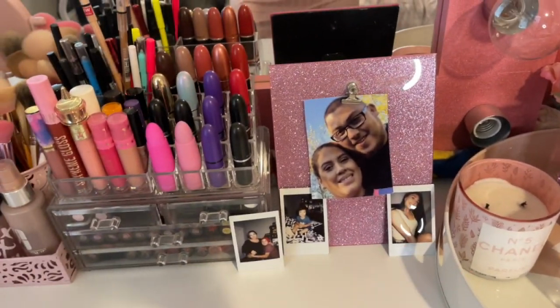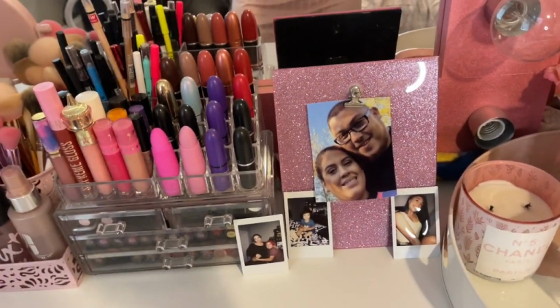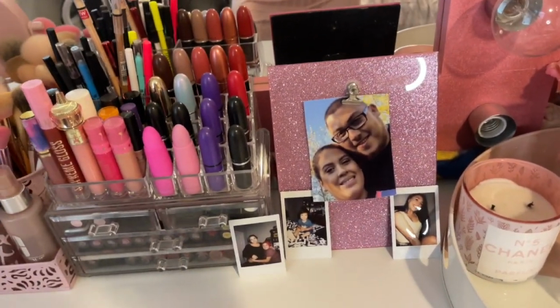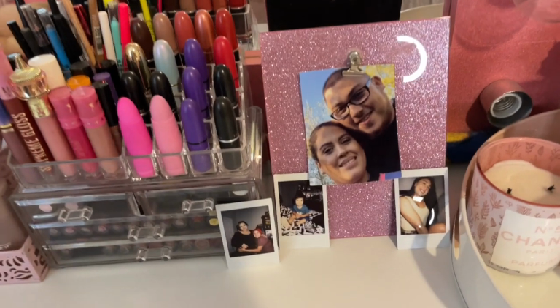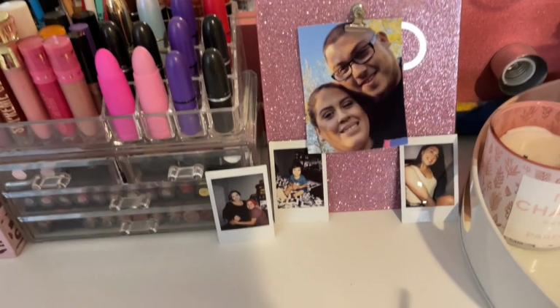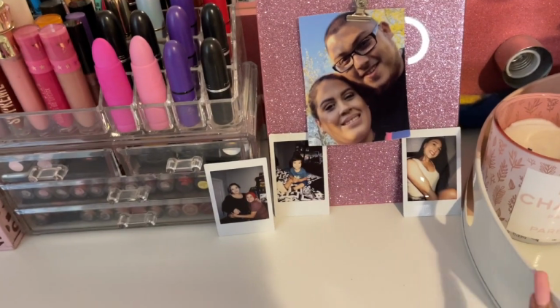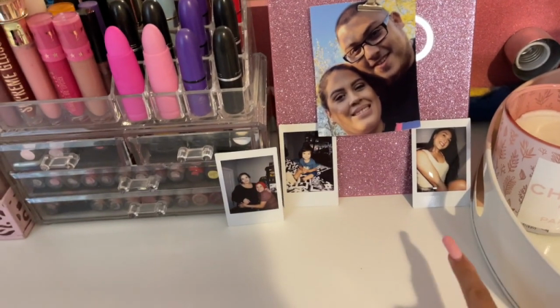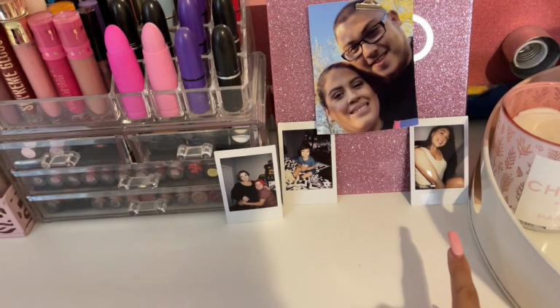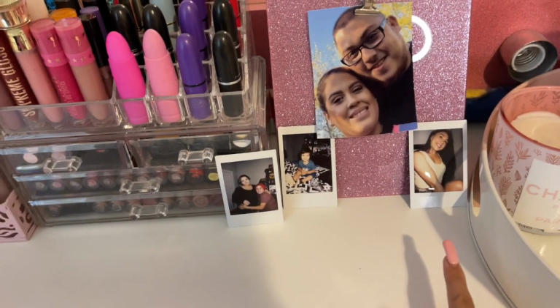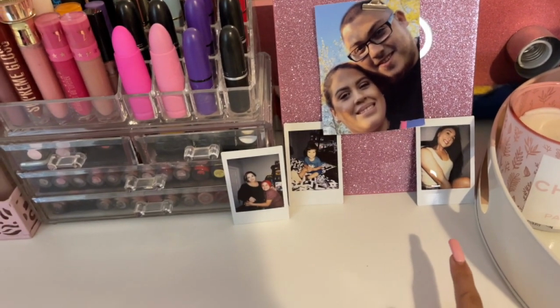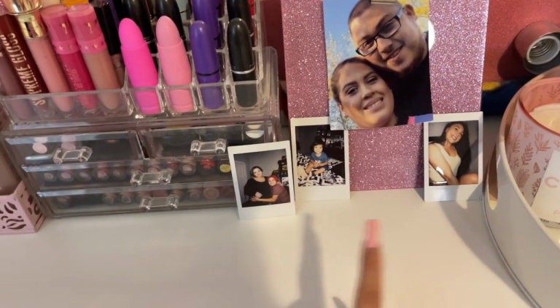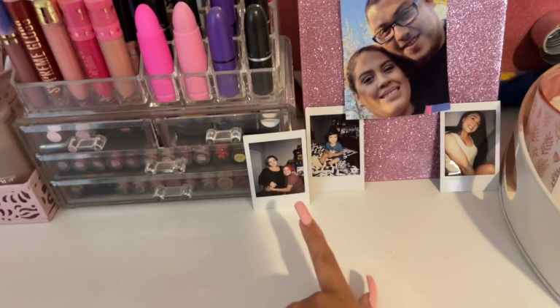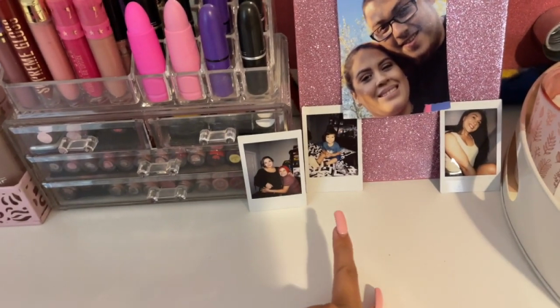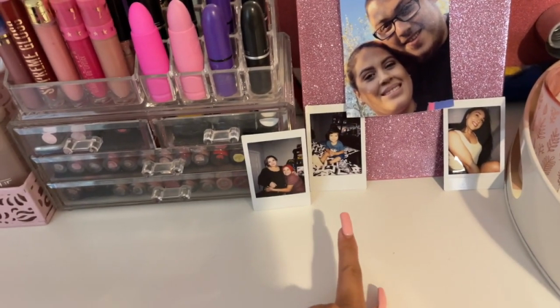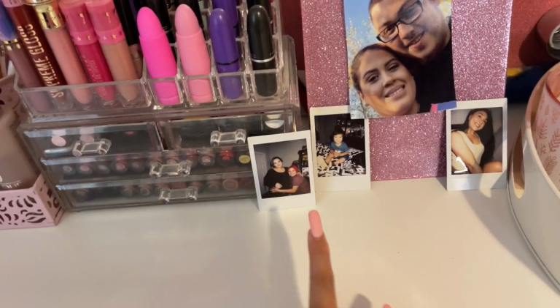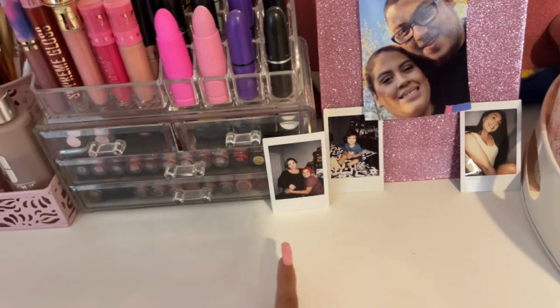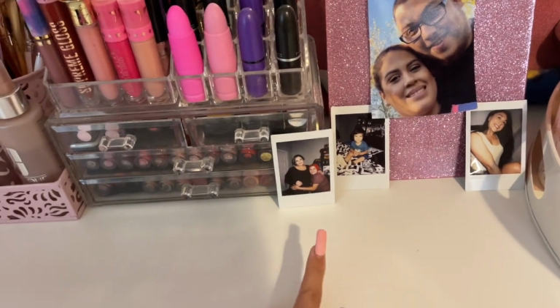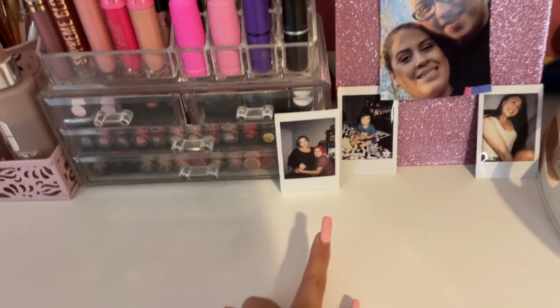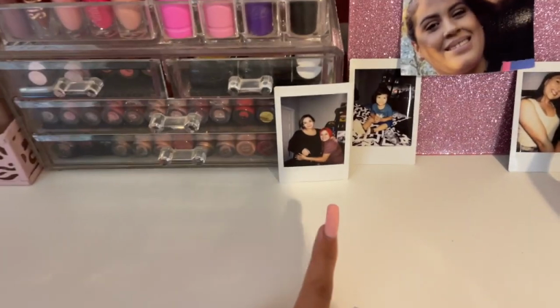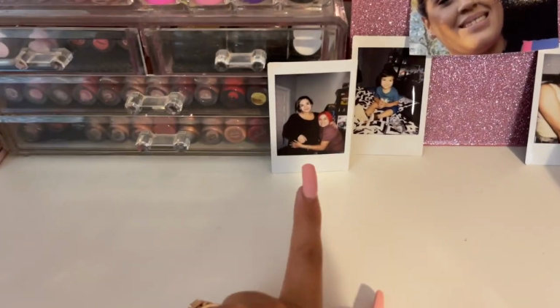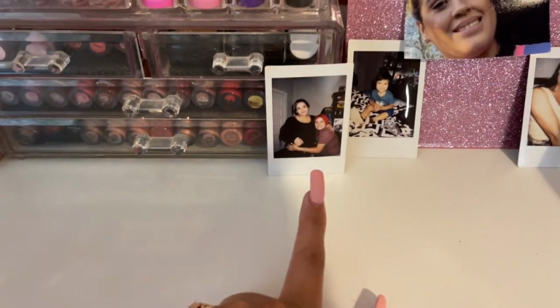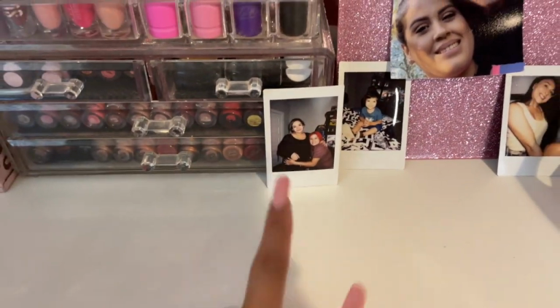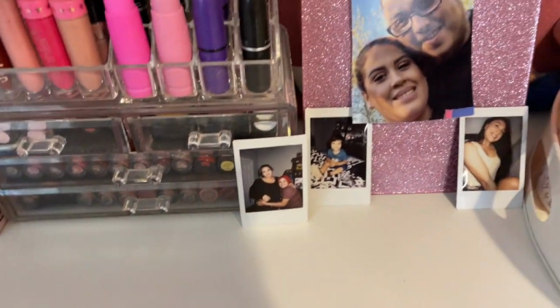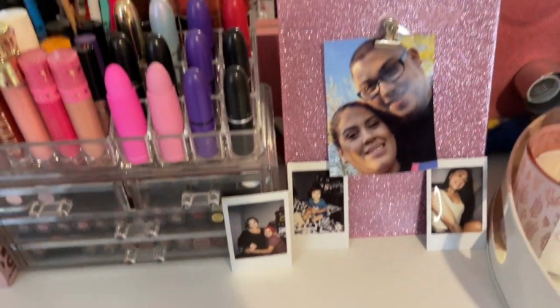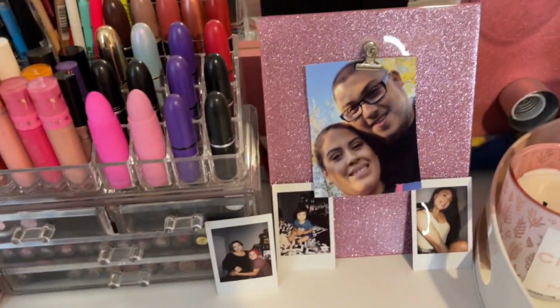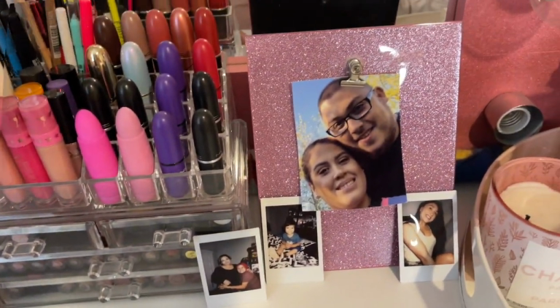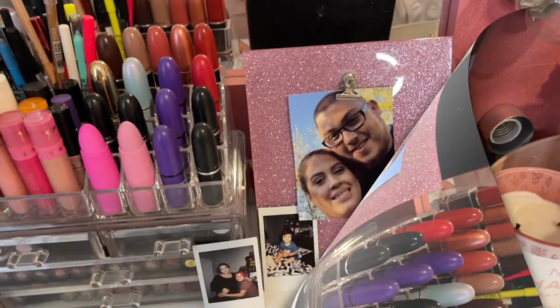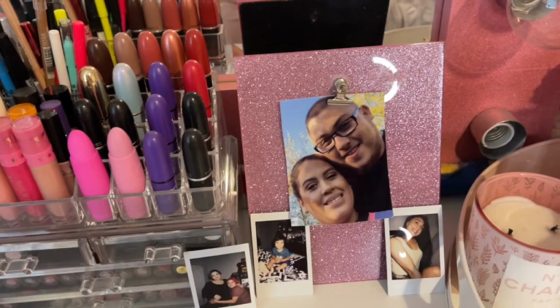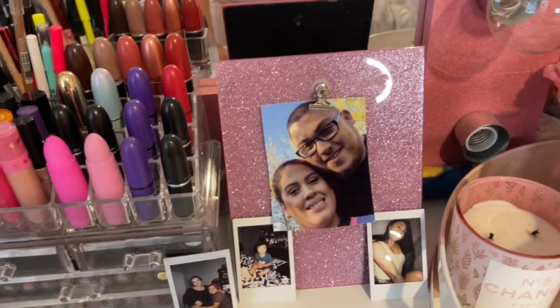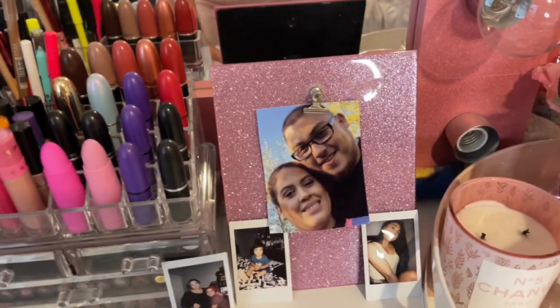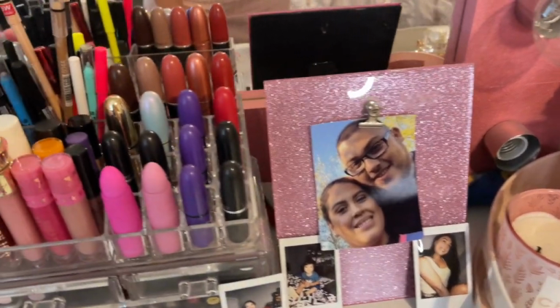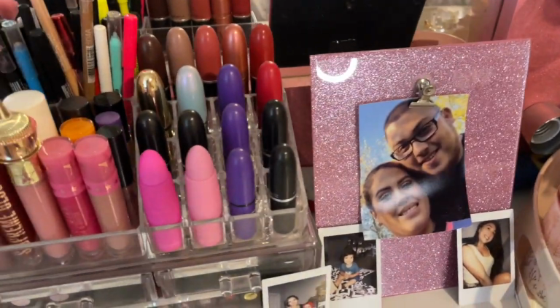Right here I have a picture of me and my husband, and I have my sister-in-law, my nephew, my cousin, and my sister as well — I have those right here on my vanity every day.